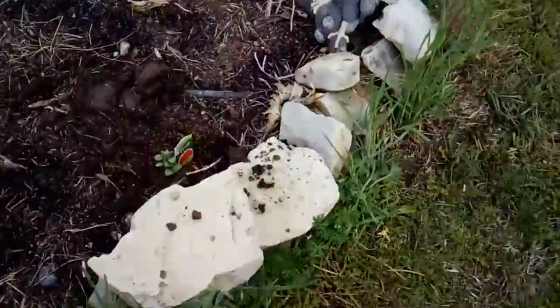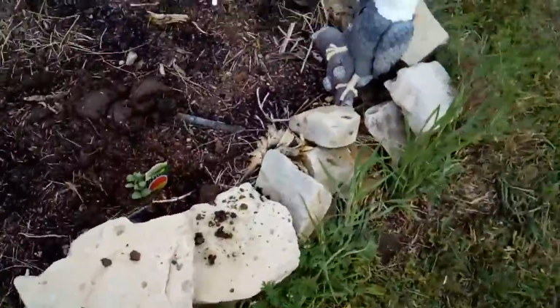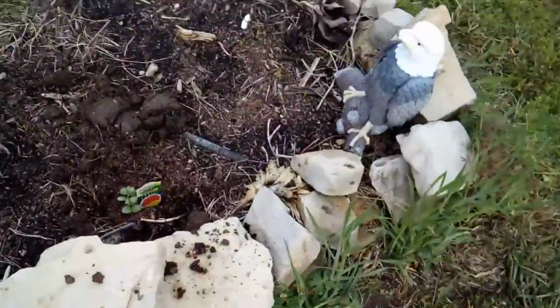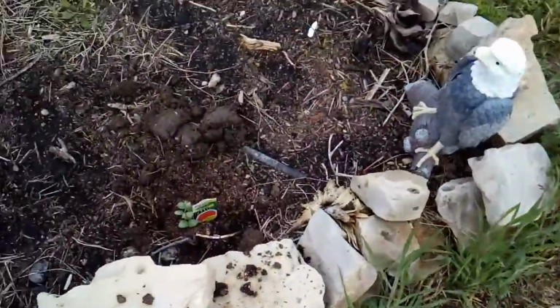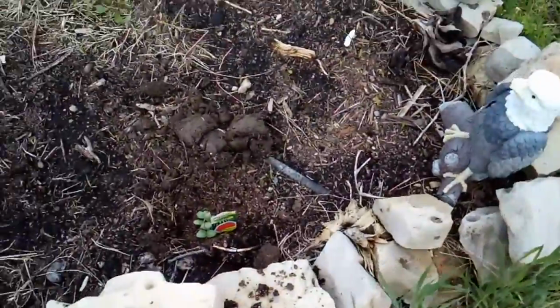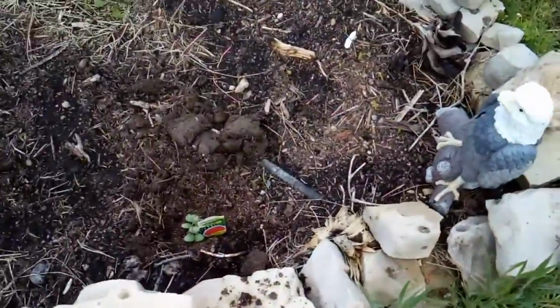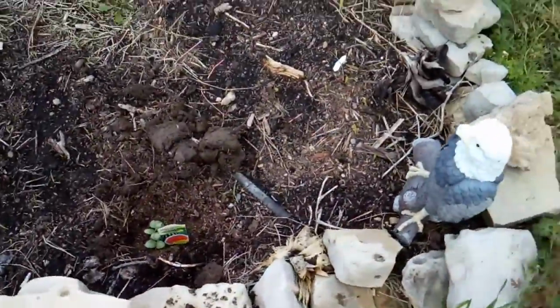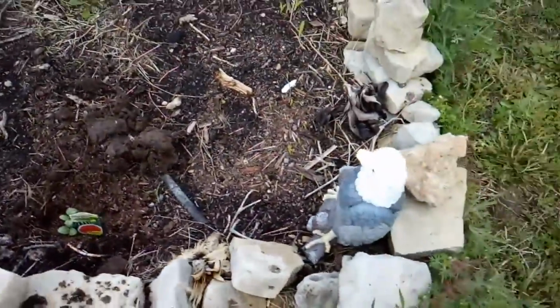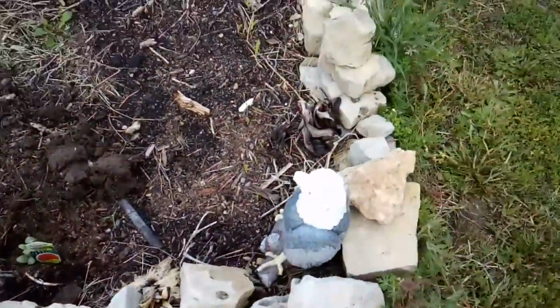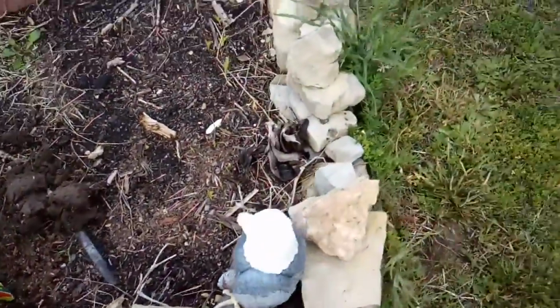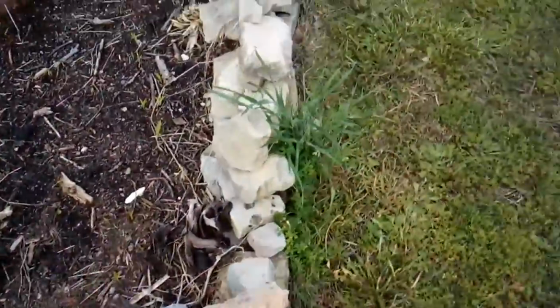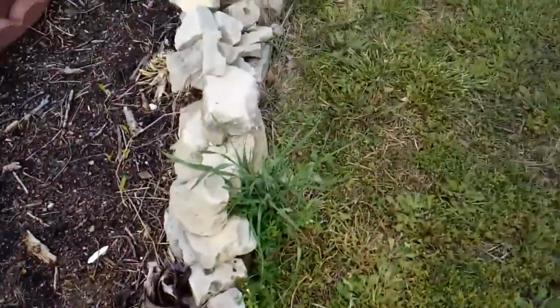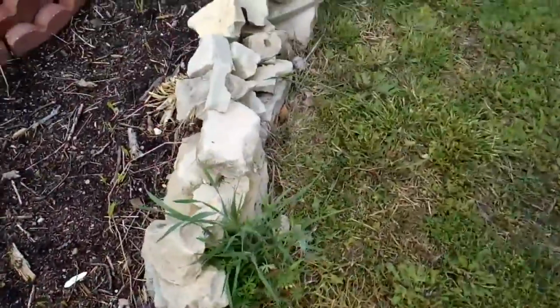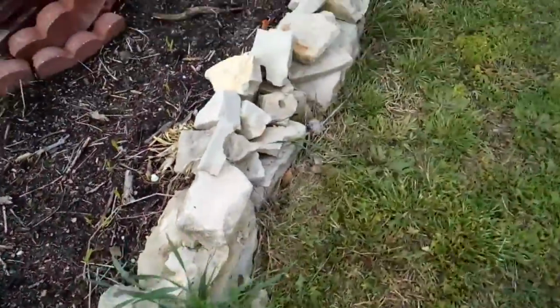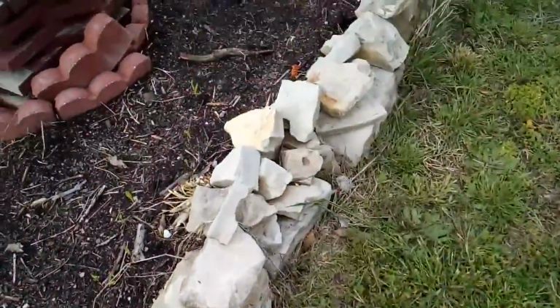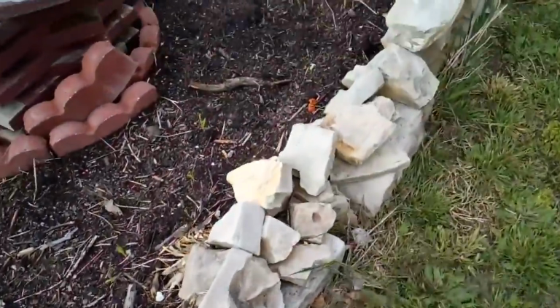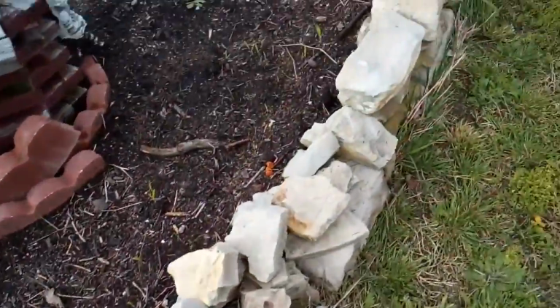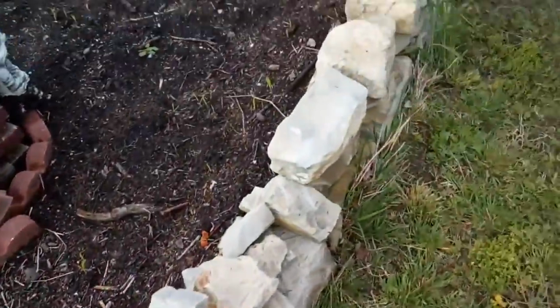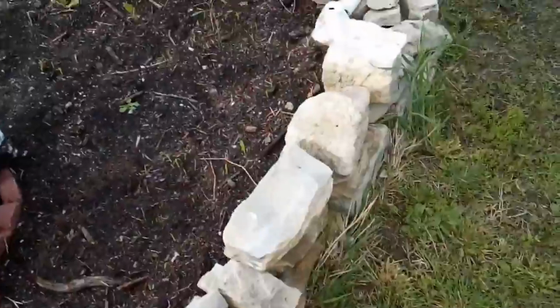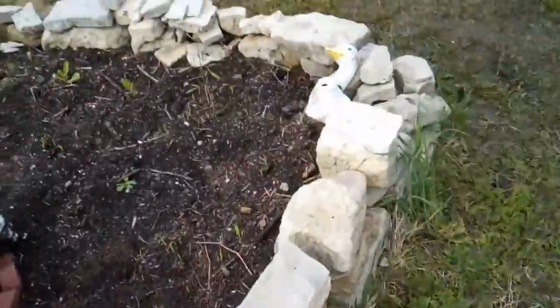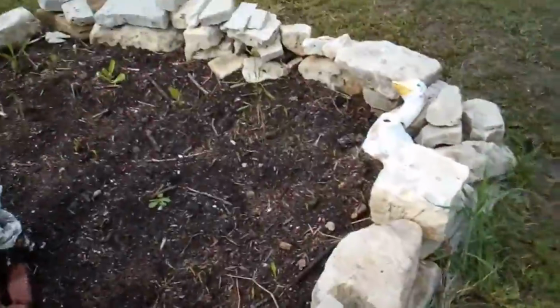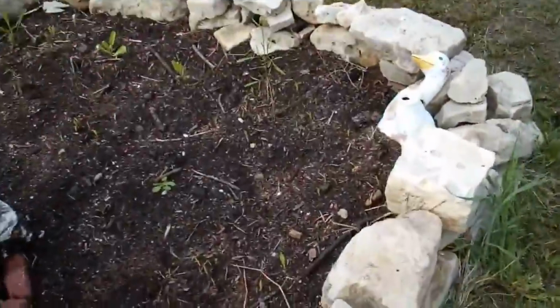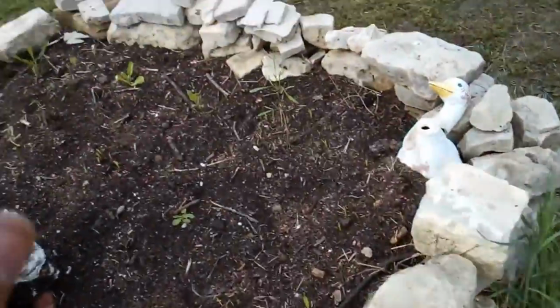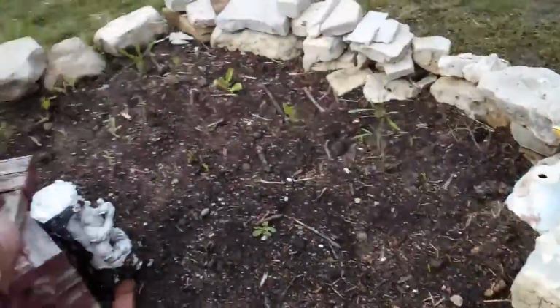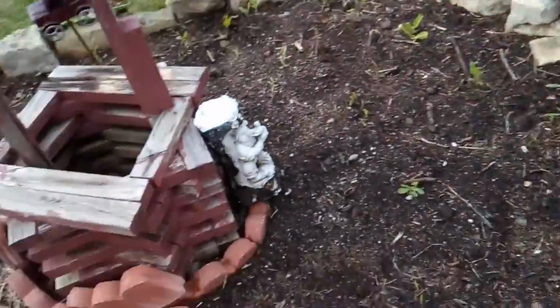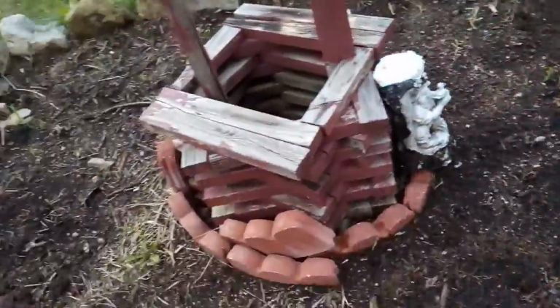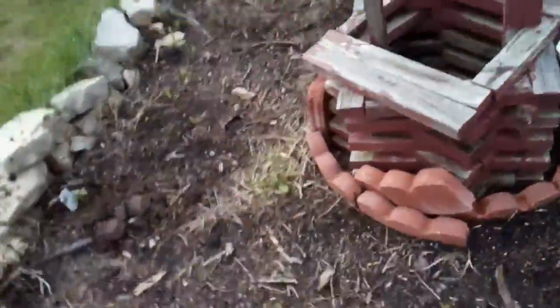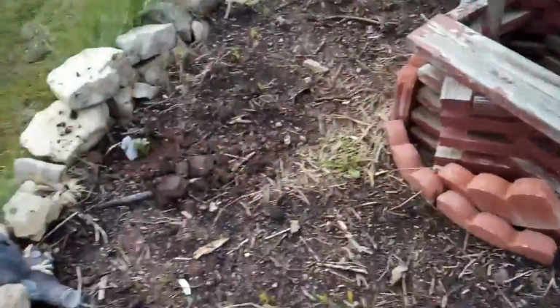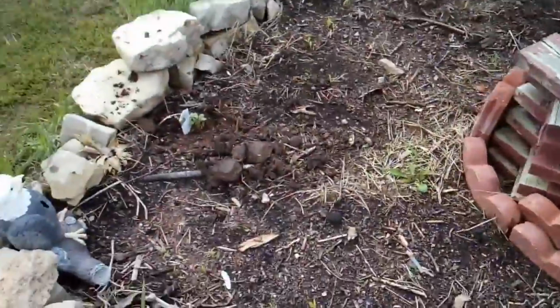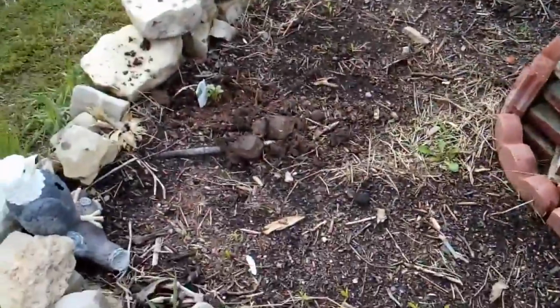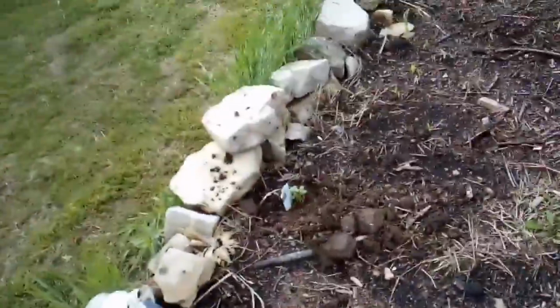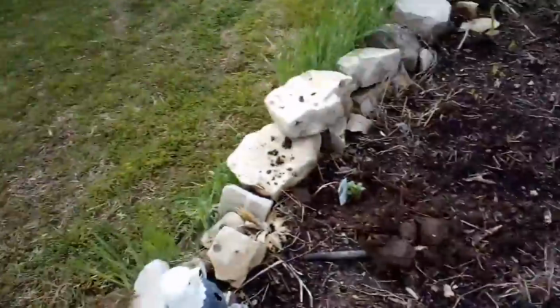Planted the watermelon plant — we'll see how she does. So I have corn, my perennials, and baby watermelon.